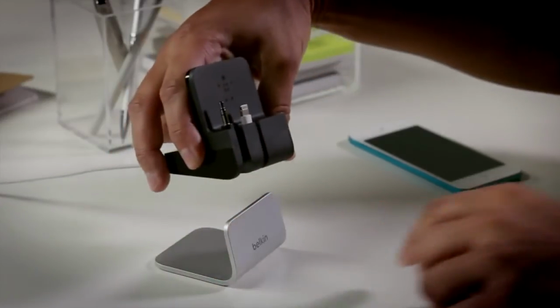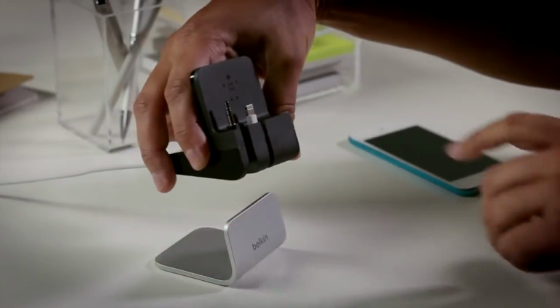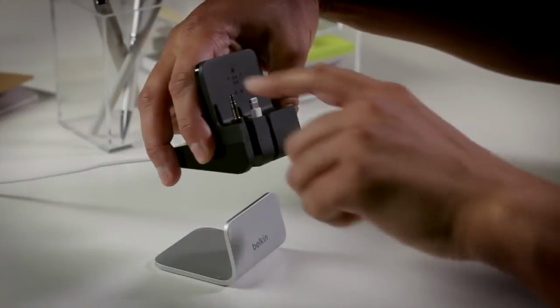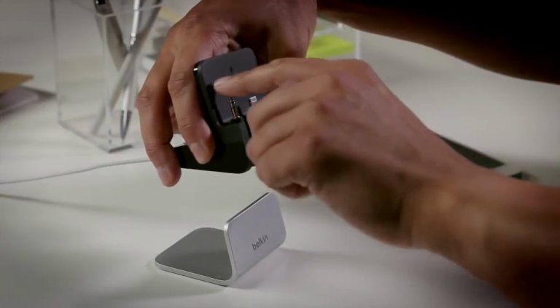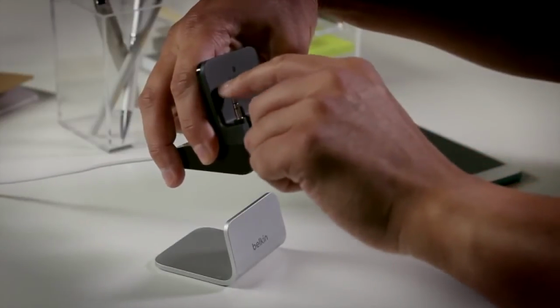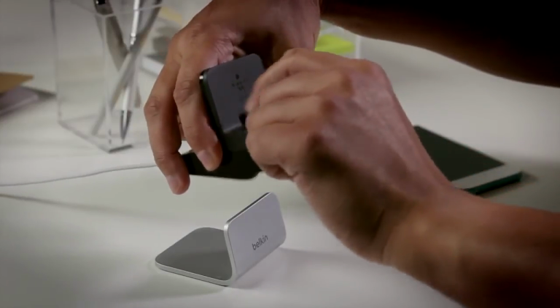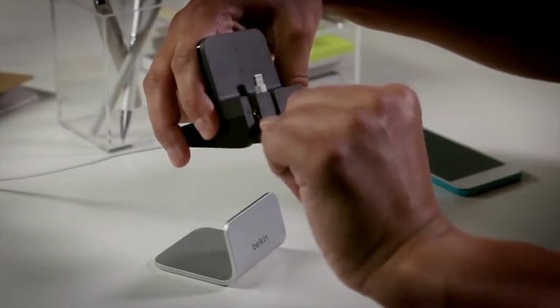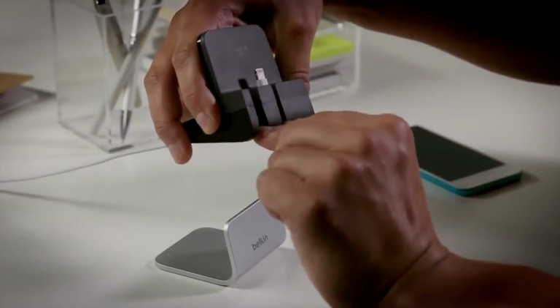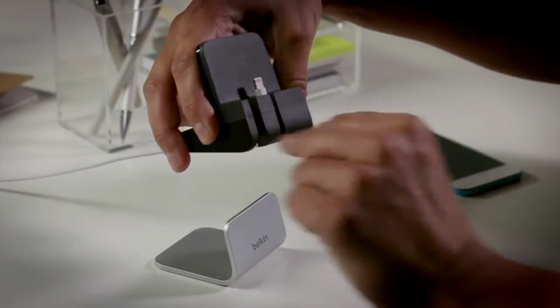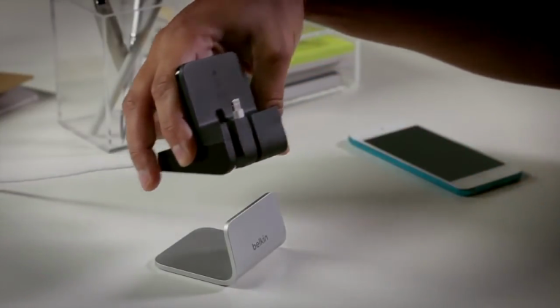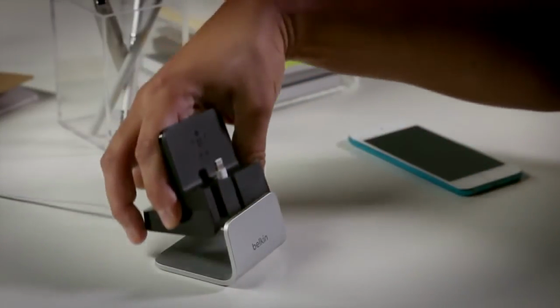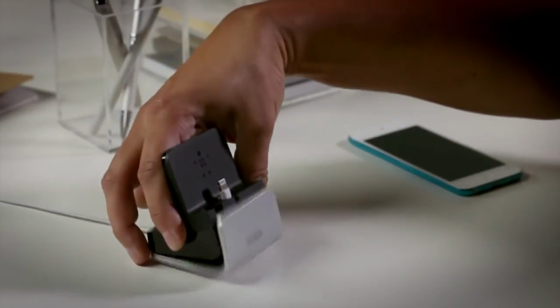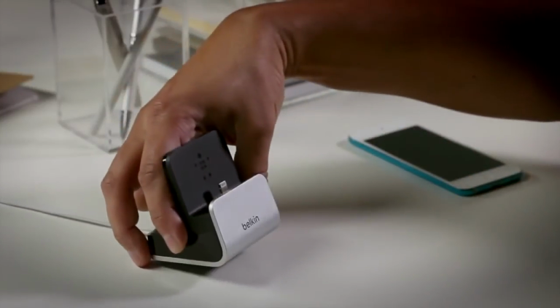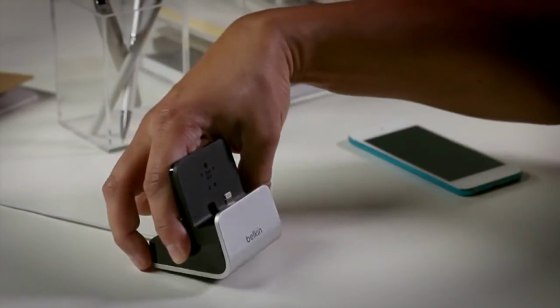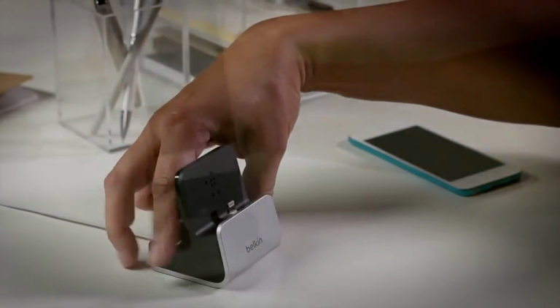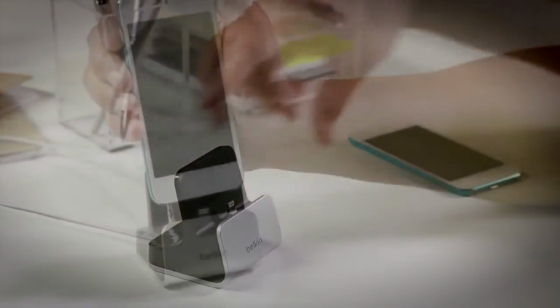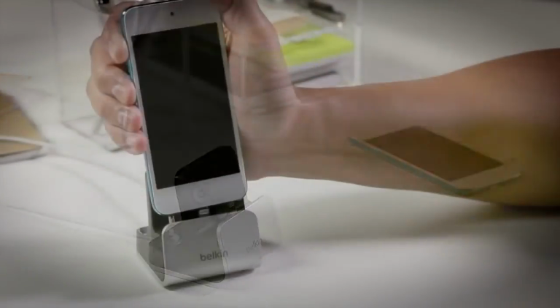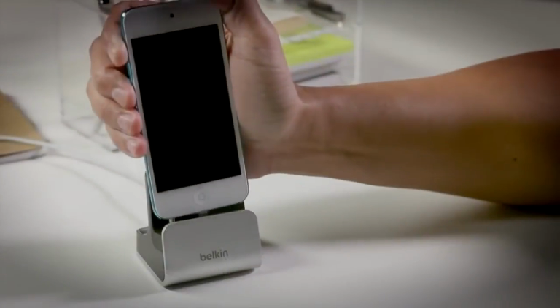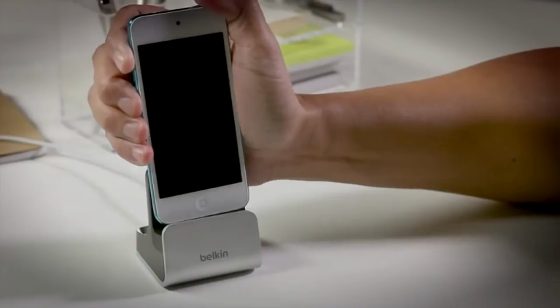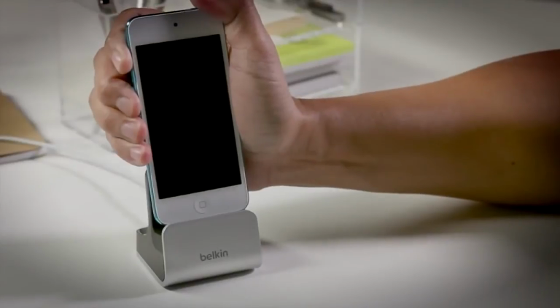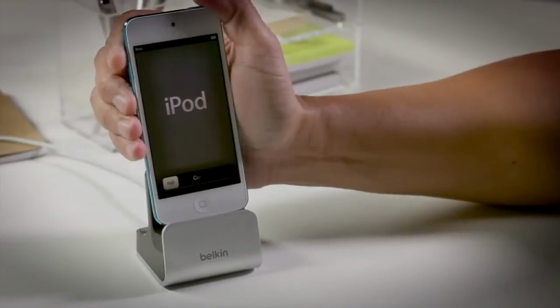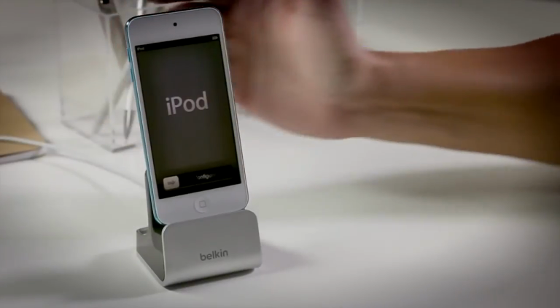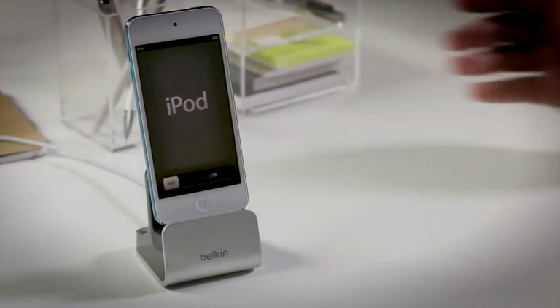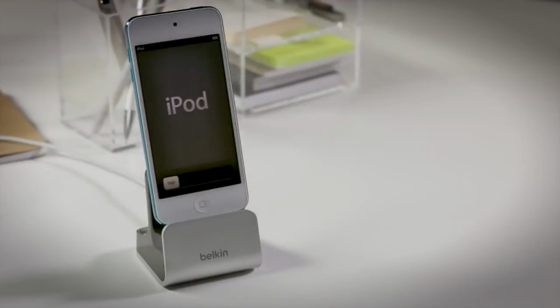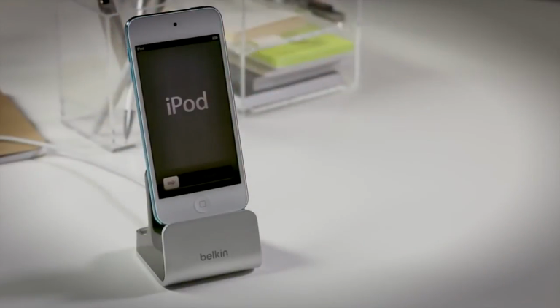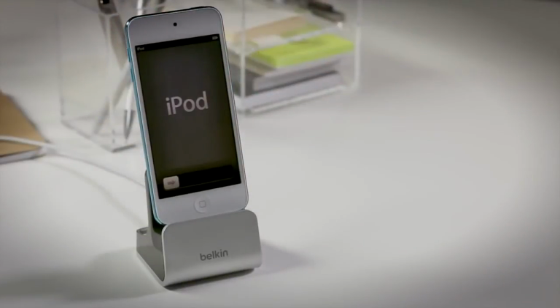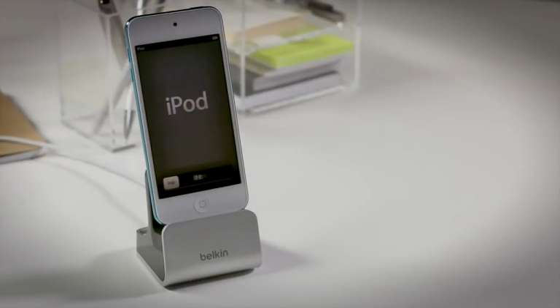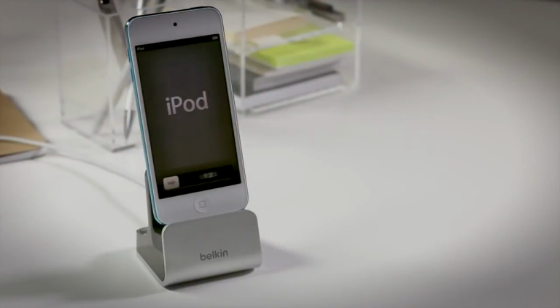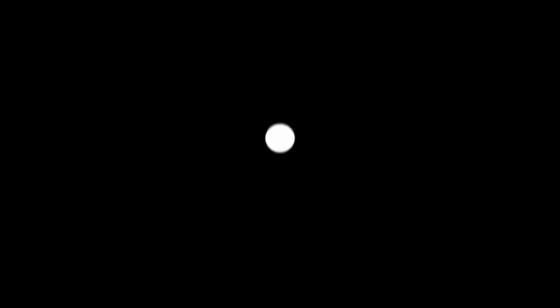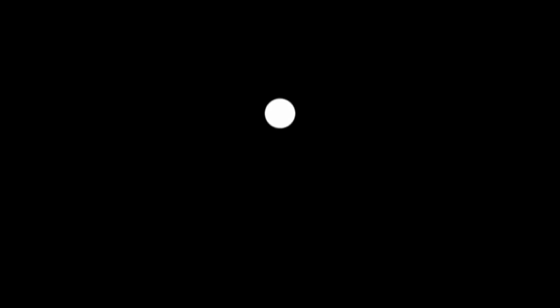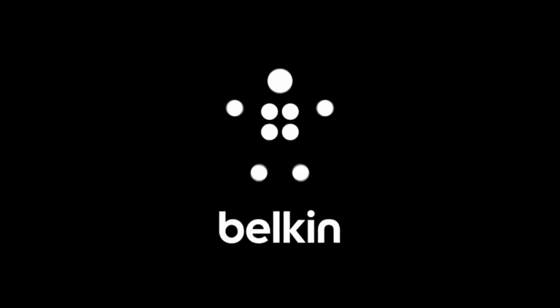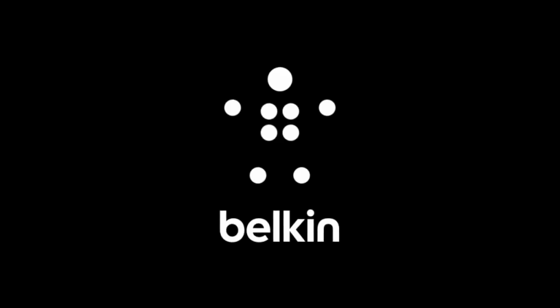Fold down the audio port back into the base if you just want to charge and sync. The Belkin Charge and Sync Dock also works with the new 5th generation iPod Touch. Enjoy!